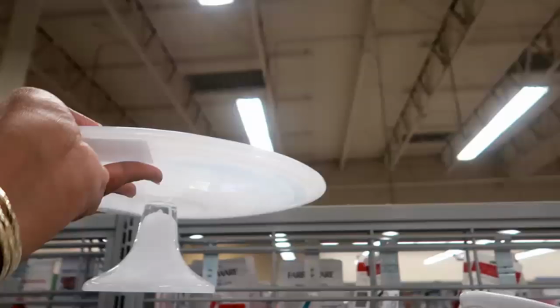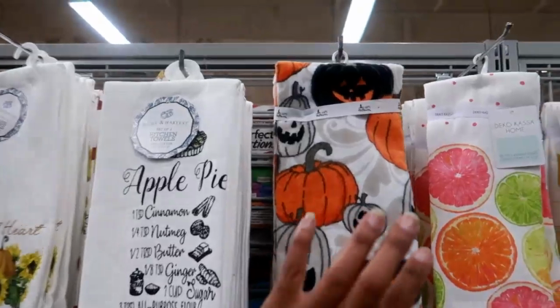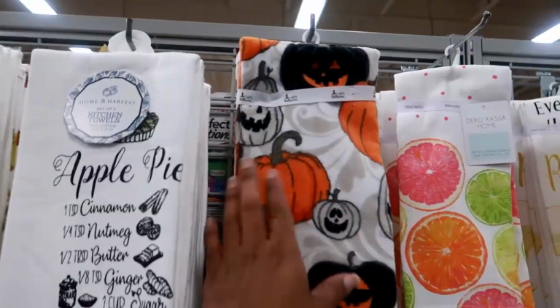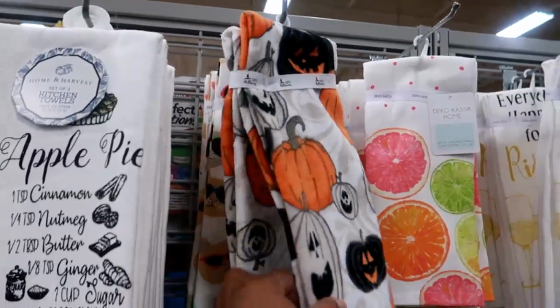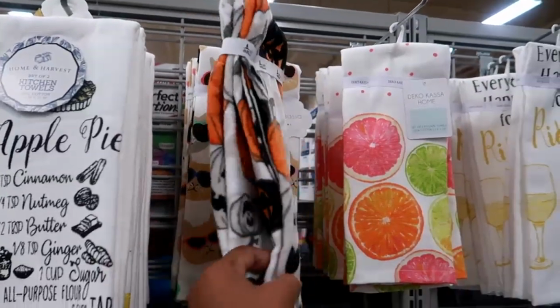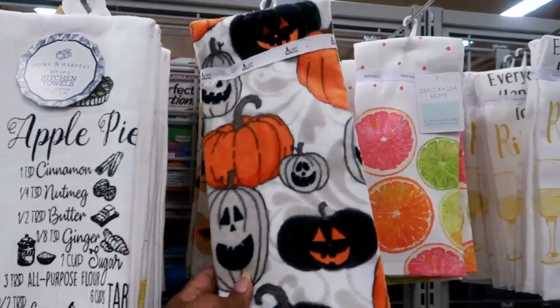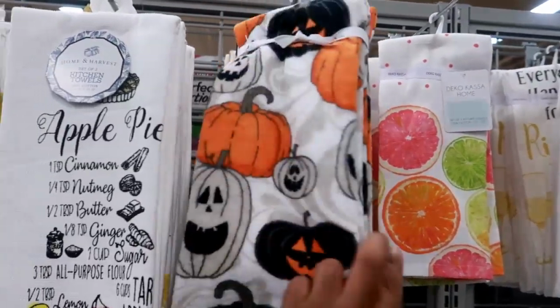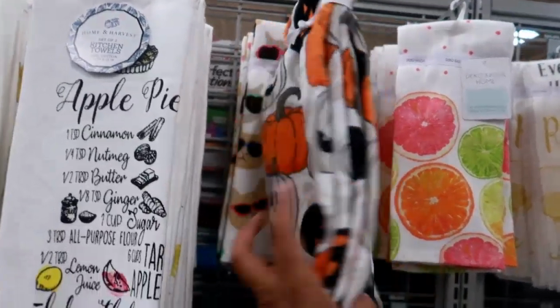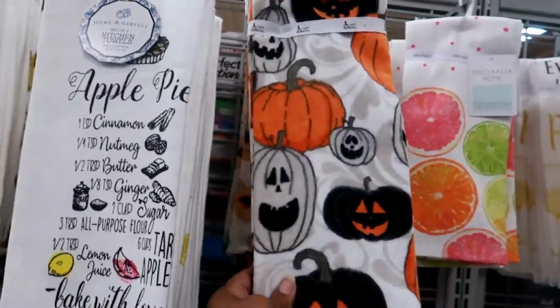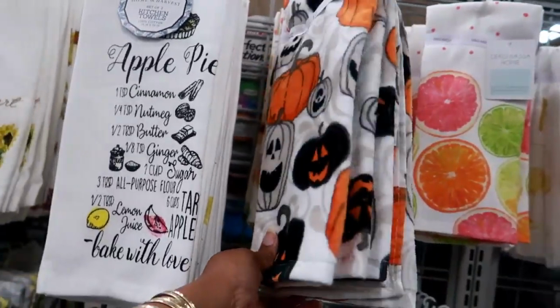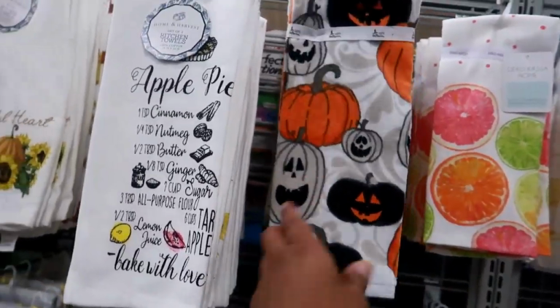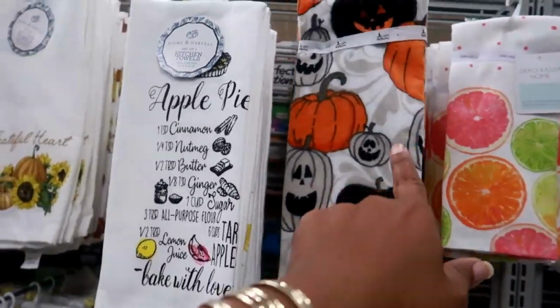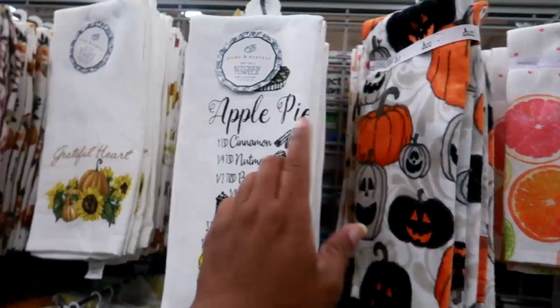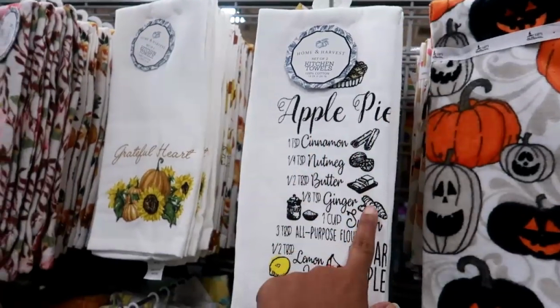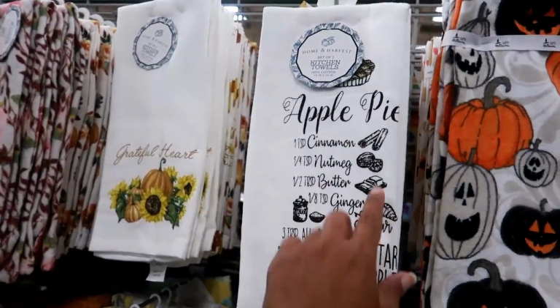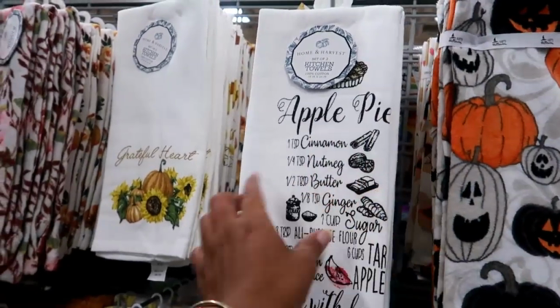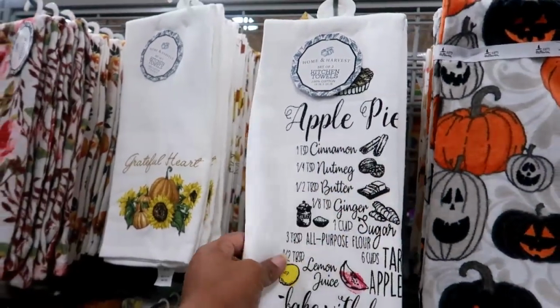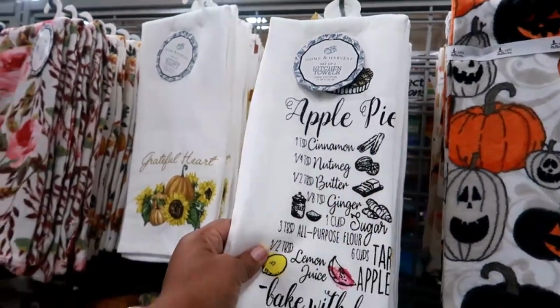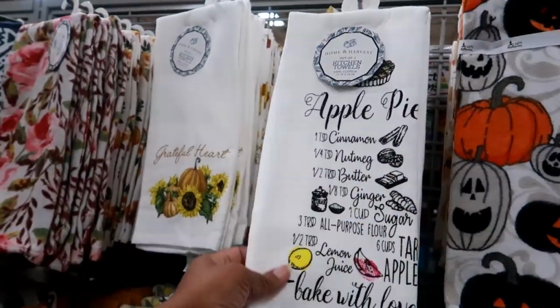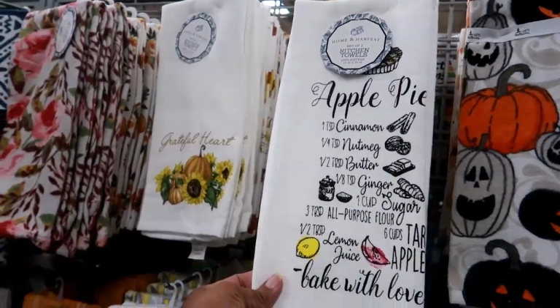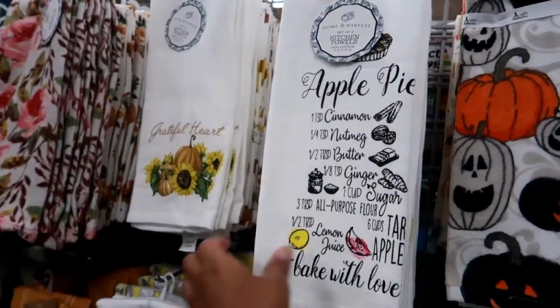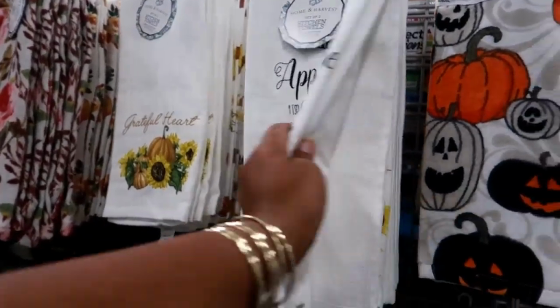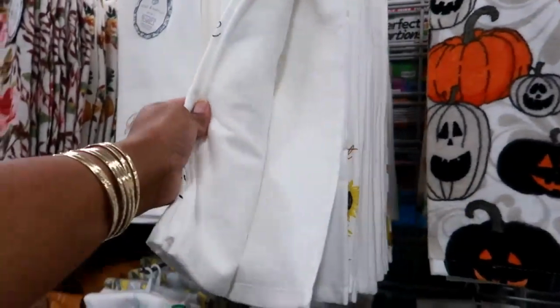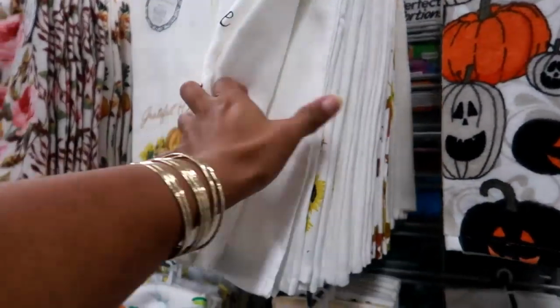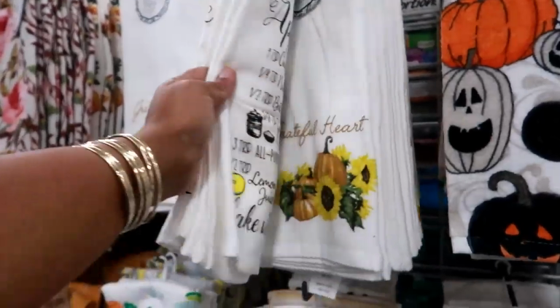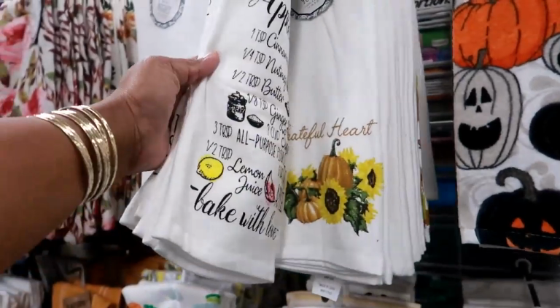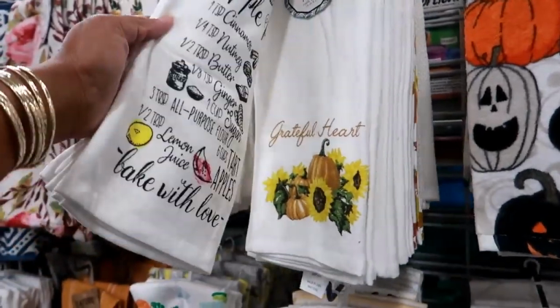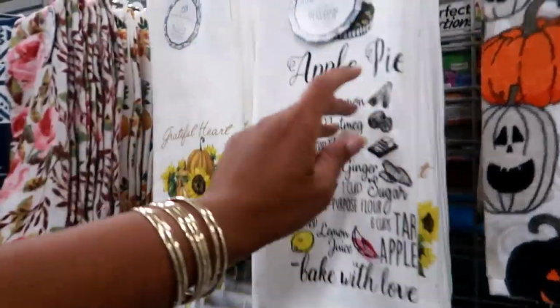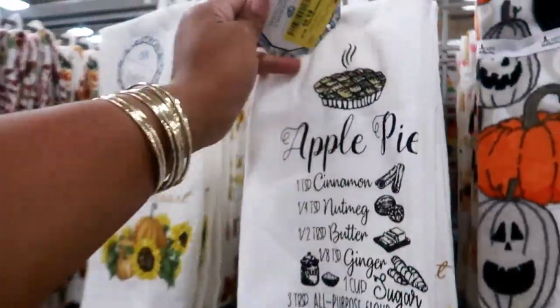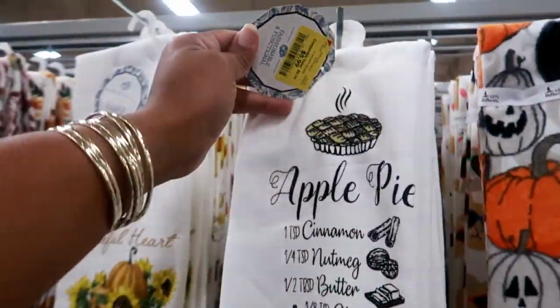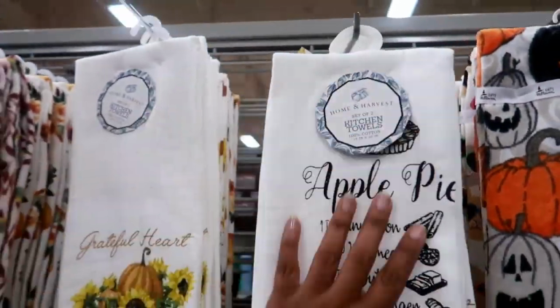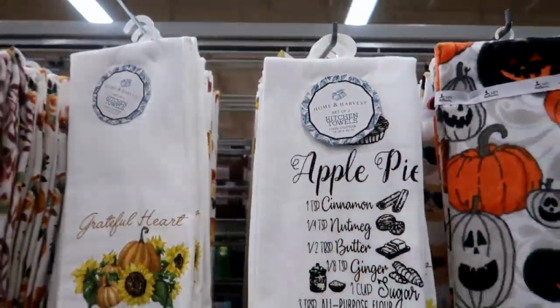I spotted these little pumpkin towels right here — I don't see a price on that one, but this one is a nice set of two with the apple pie recipe on it, and those are $5.99.